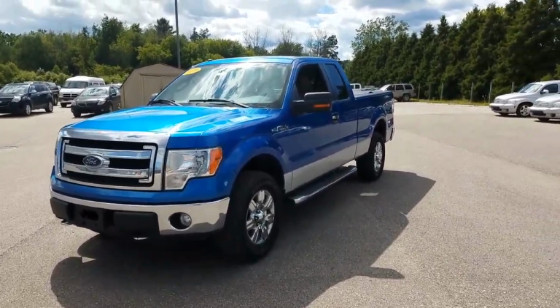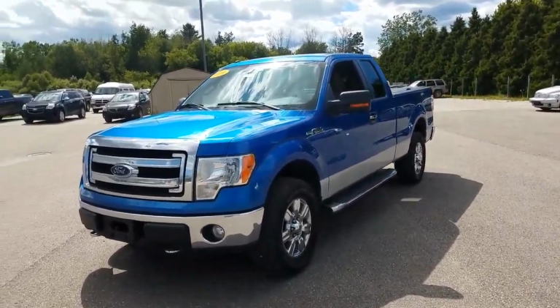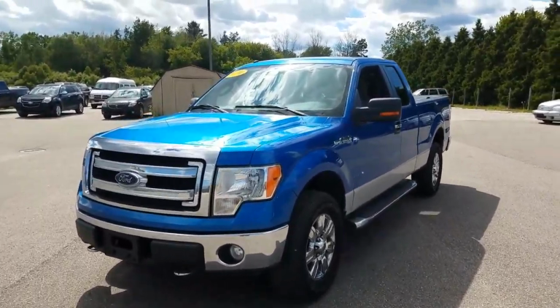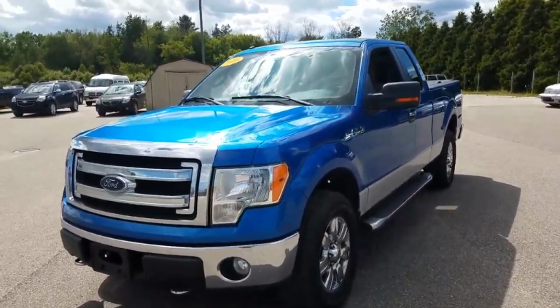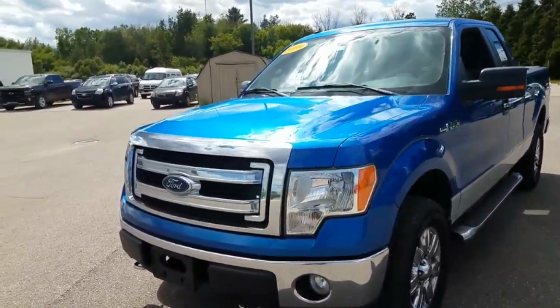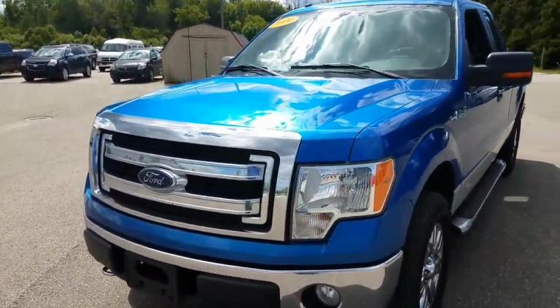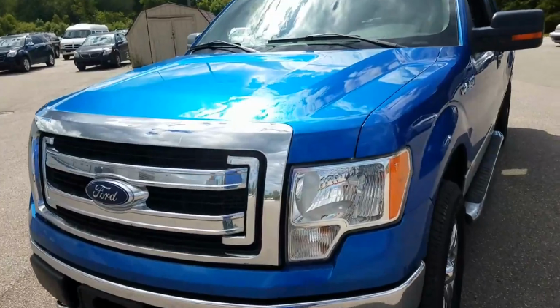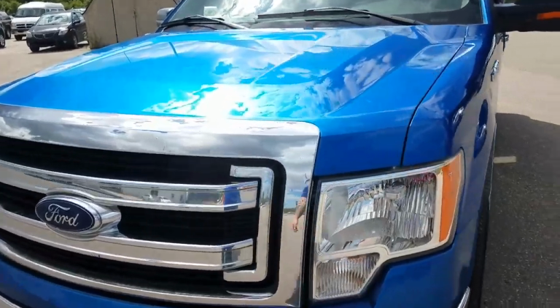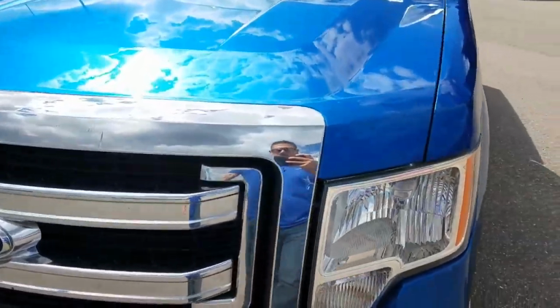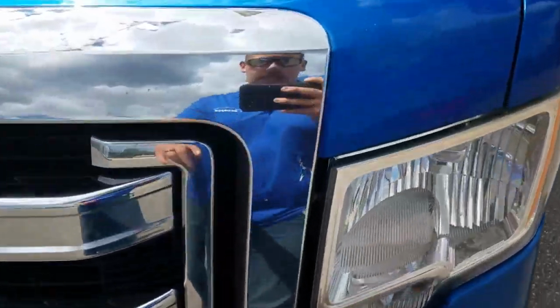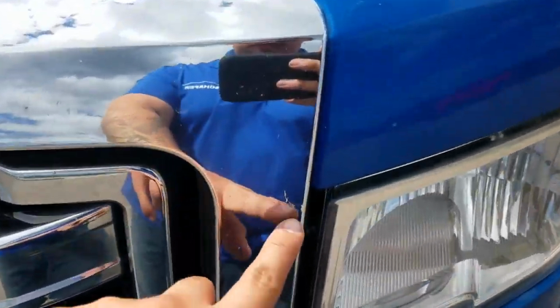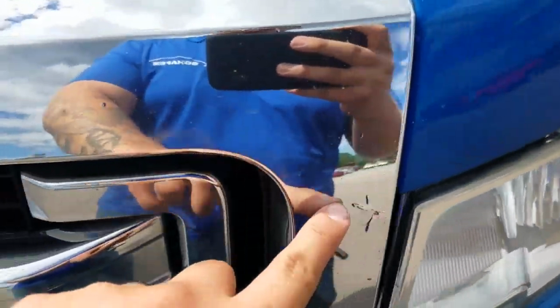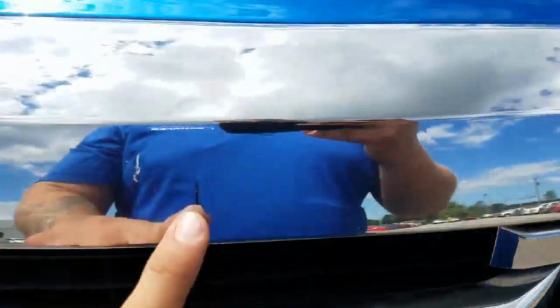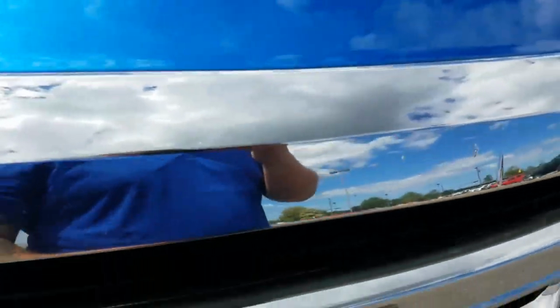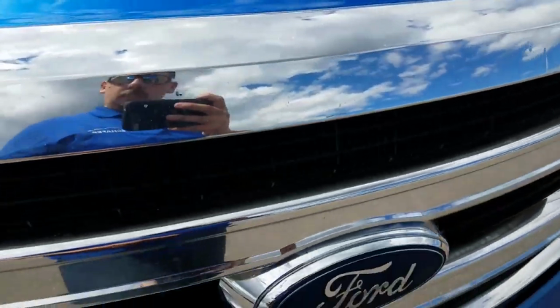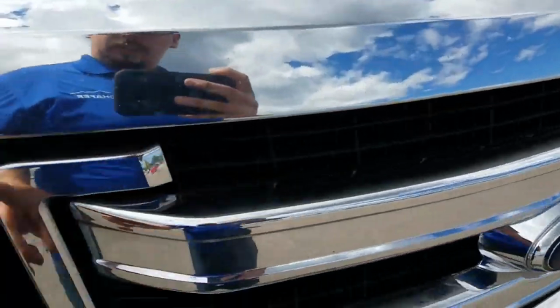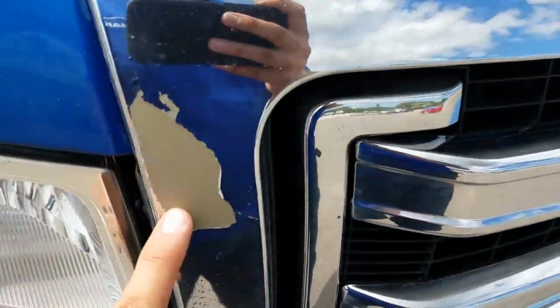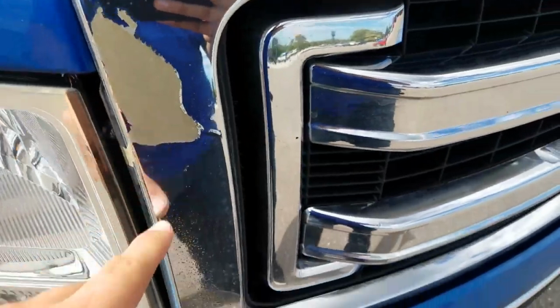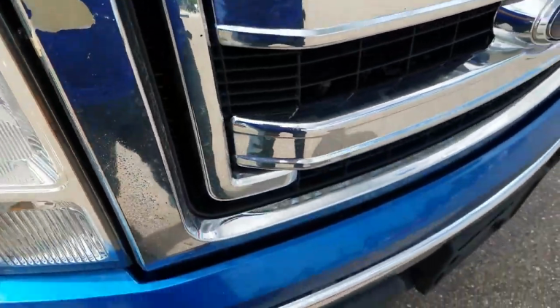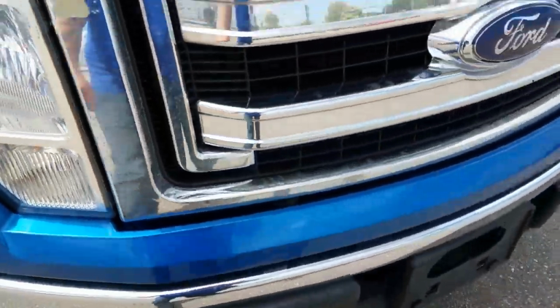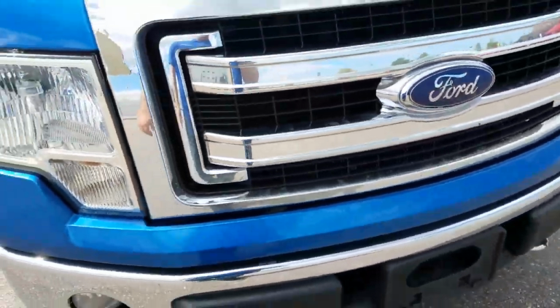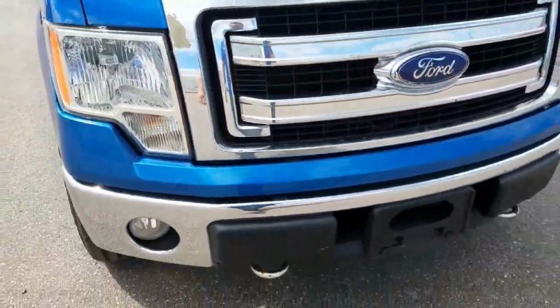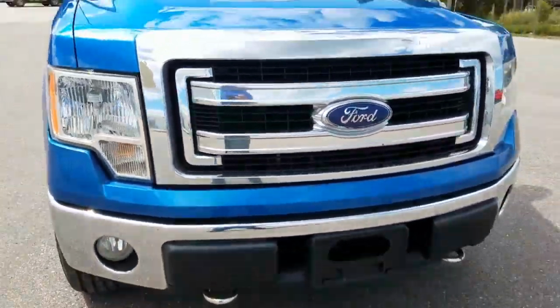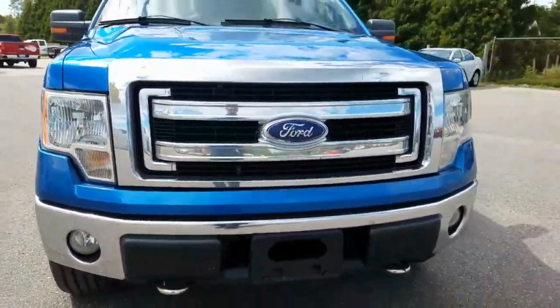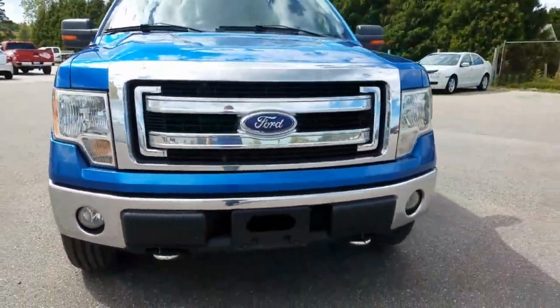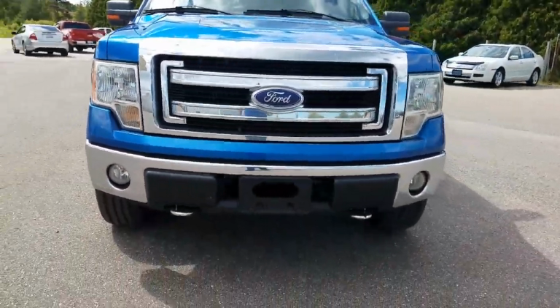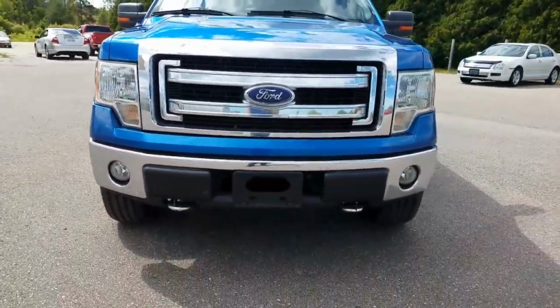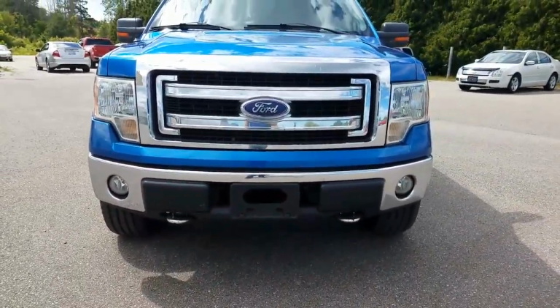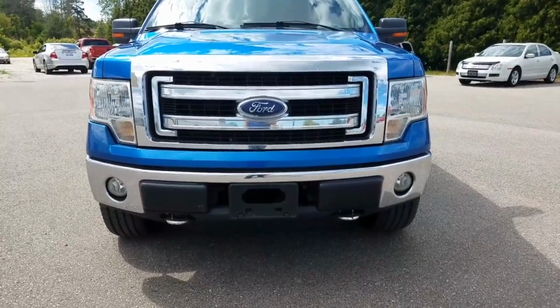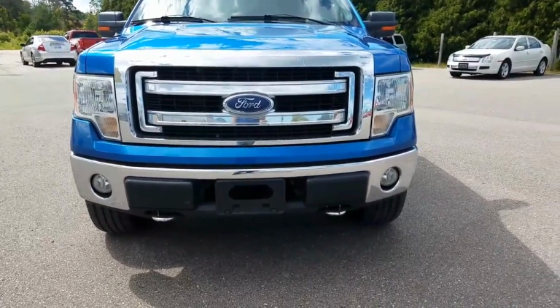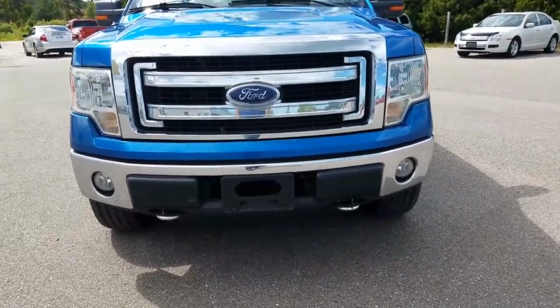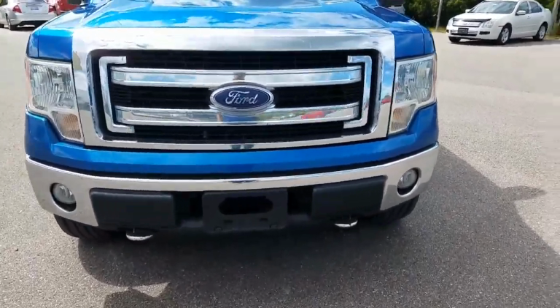Starting here on the front, I'd like to check the grille and the bumper. On the grille here it looks like there is some of the chrome starting to peel off. Looking at the bumper, I'd like to make sure it's square — one side's not pushed up or anything like that — so we're good to go there.